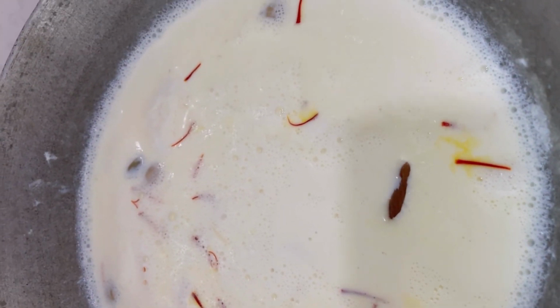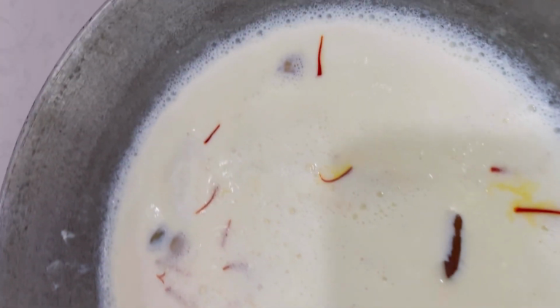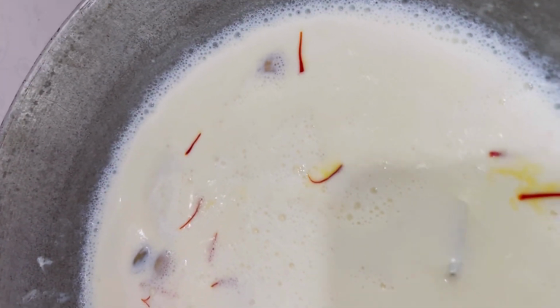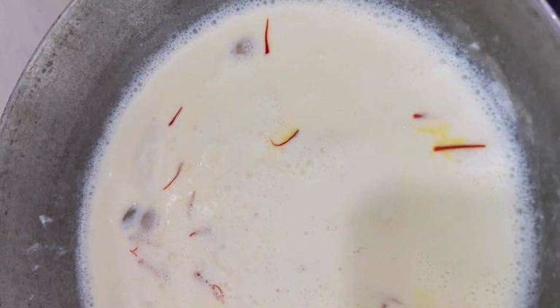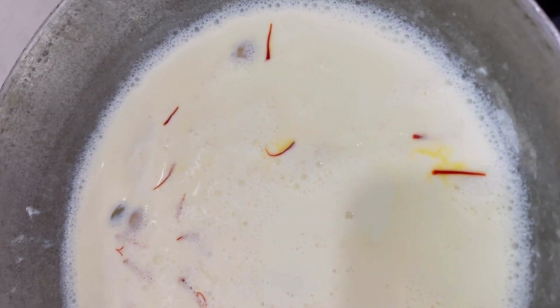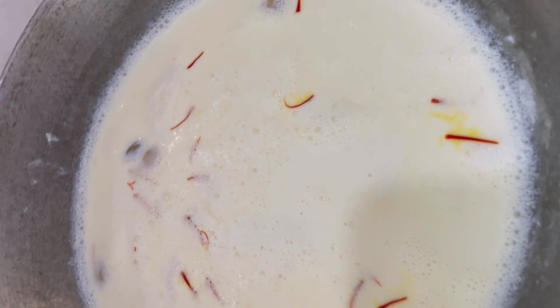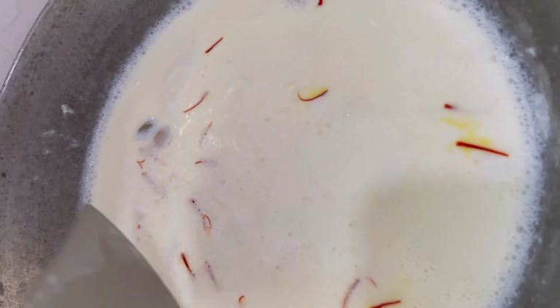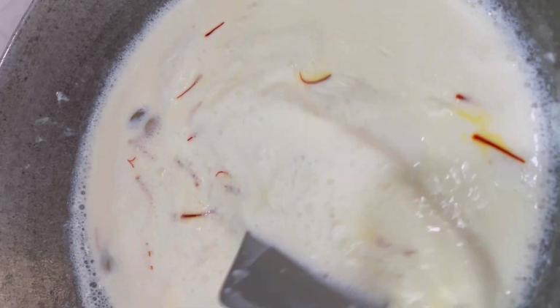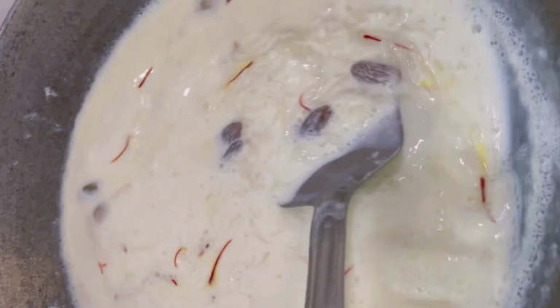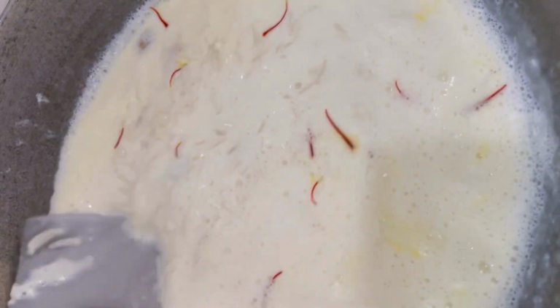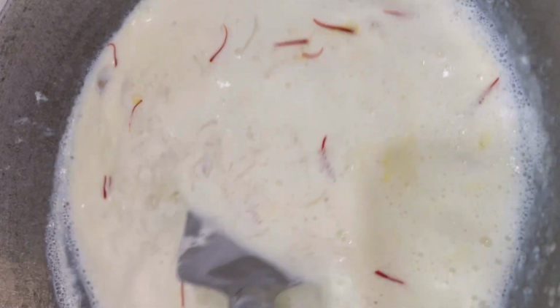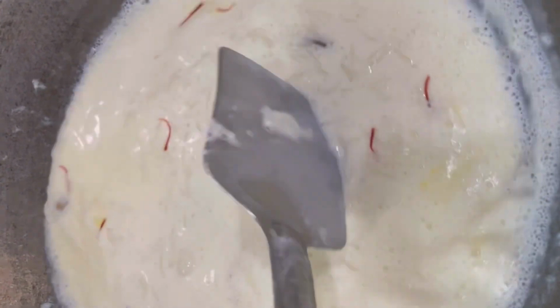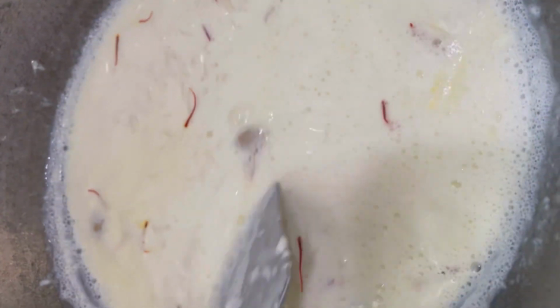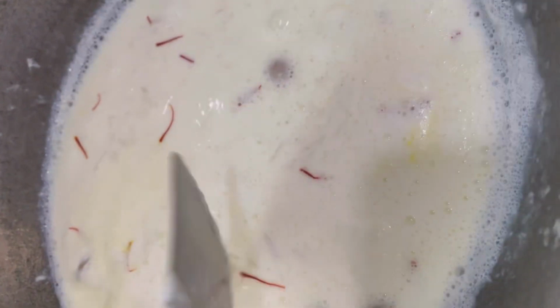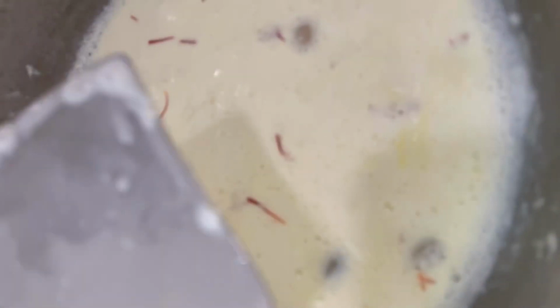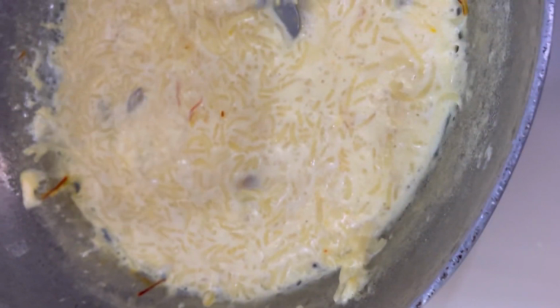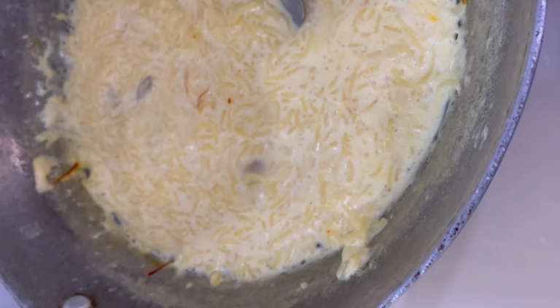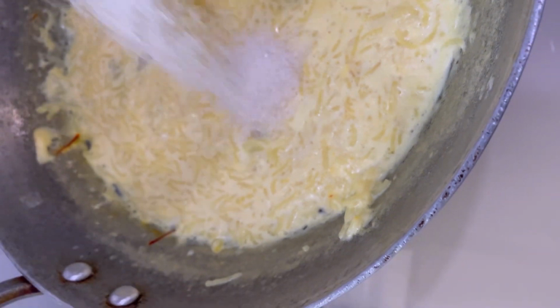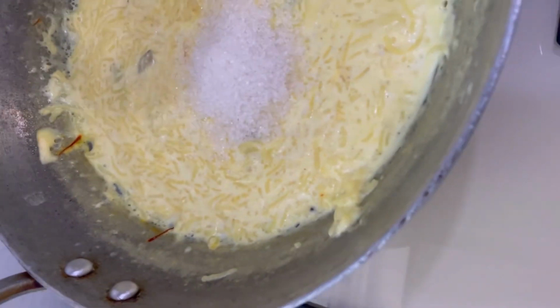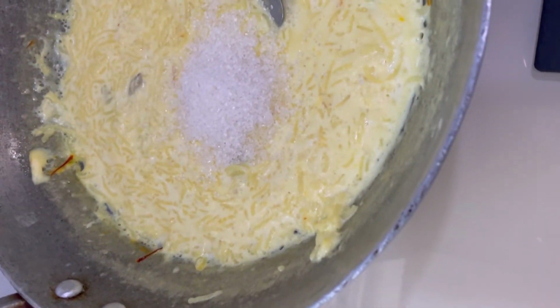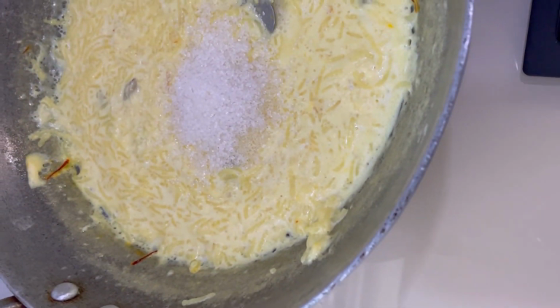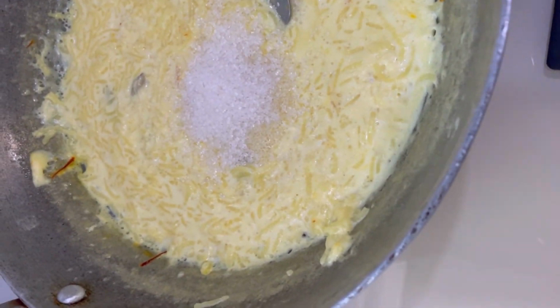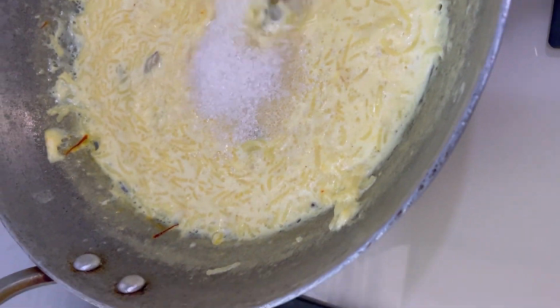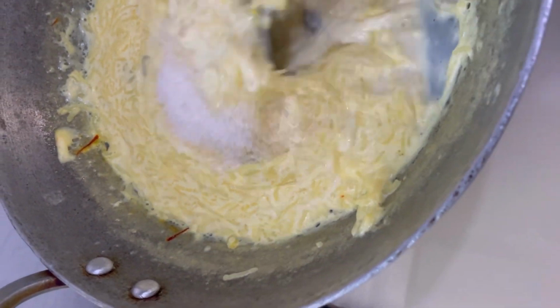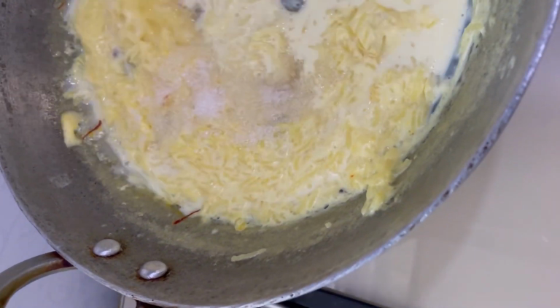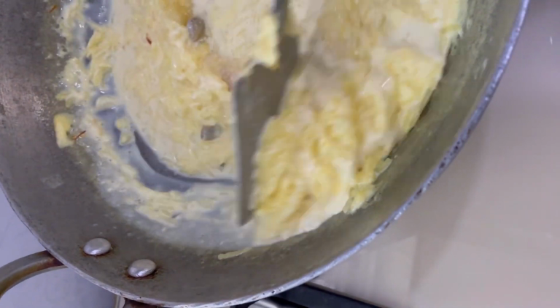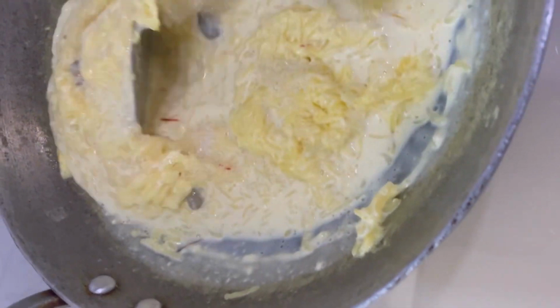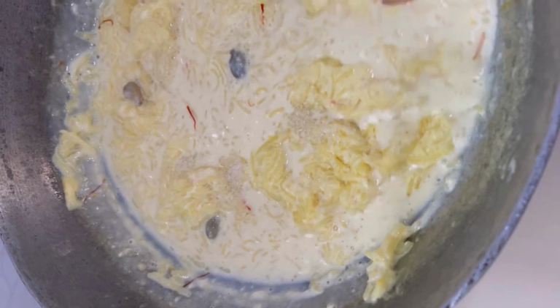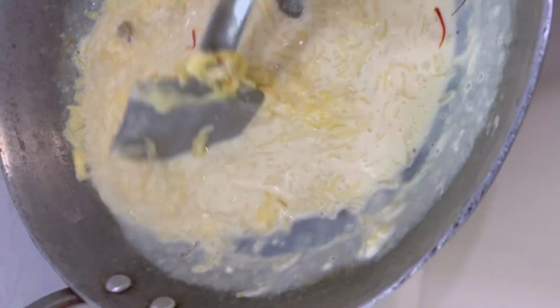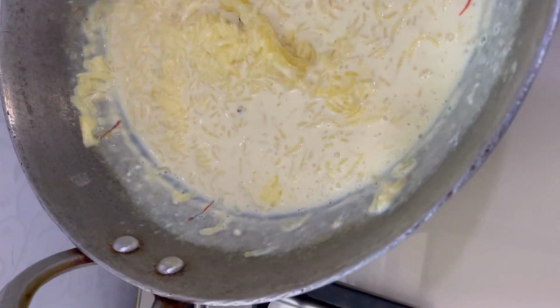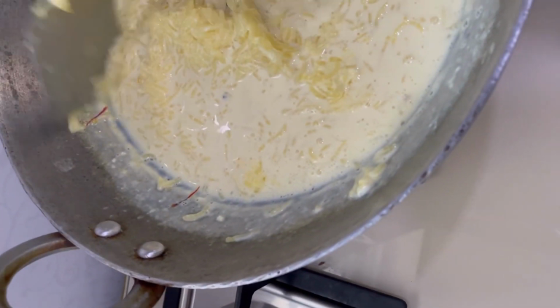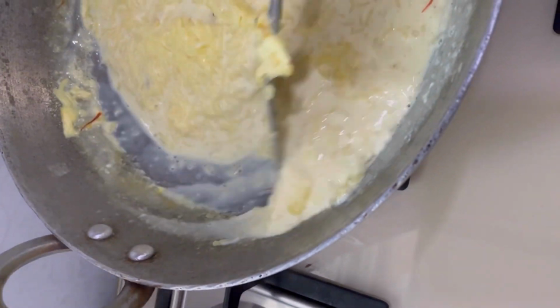I'm adding some raisins — you can add any dry fruit of your choice. I like raisins and almonds especially, so almonds have already been soaked. As the kheer thickens and you see the rice is cooked, you add the sugar at the end.